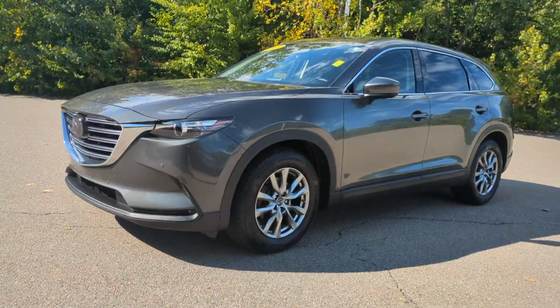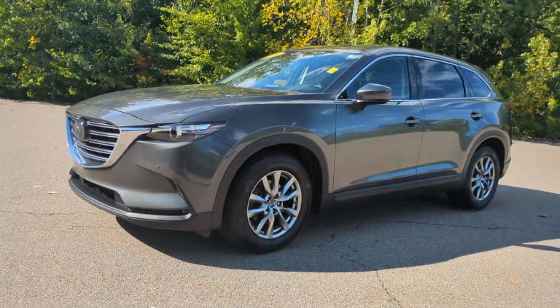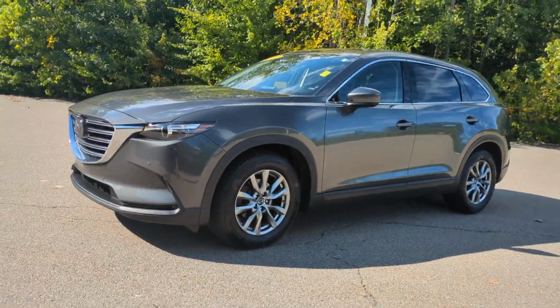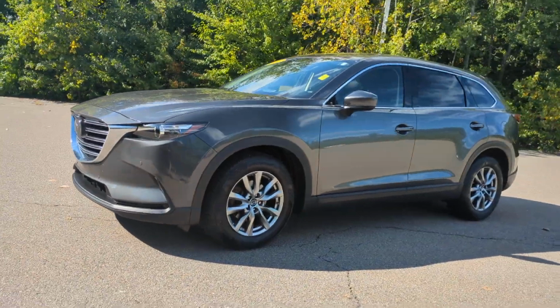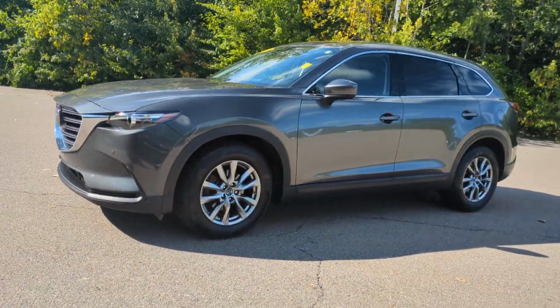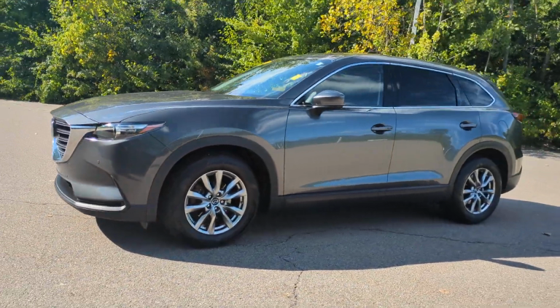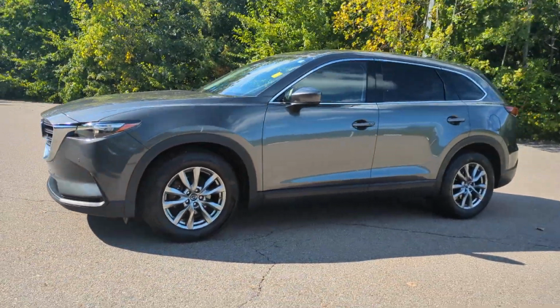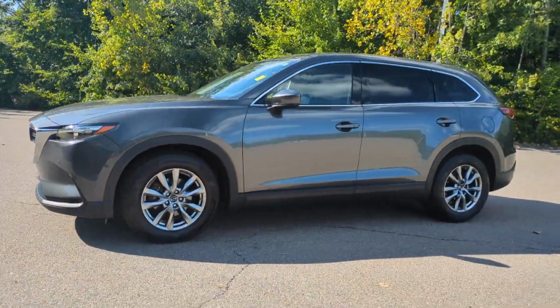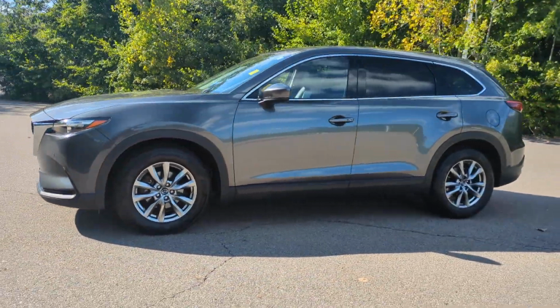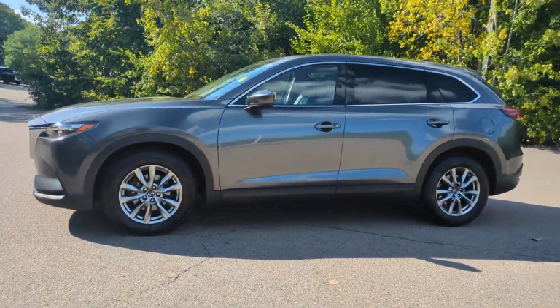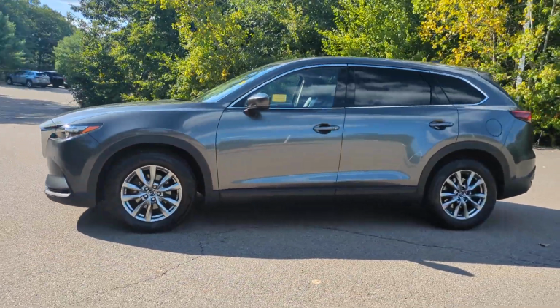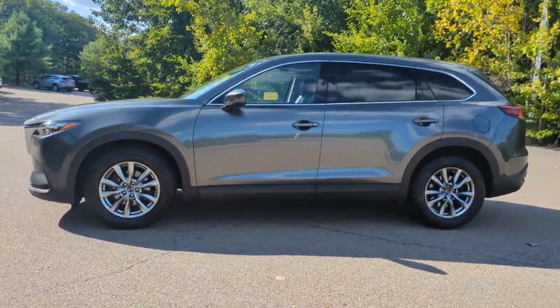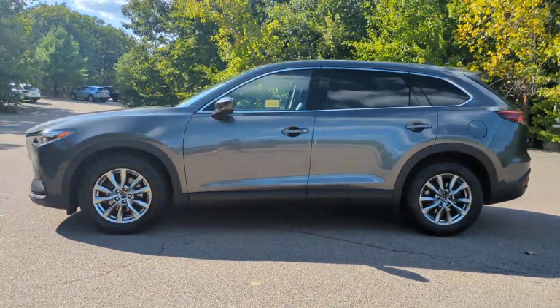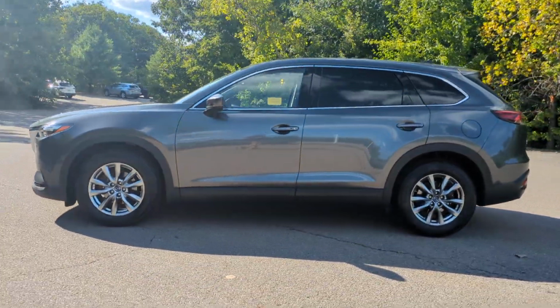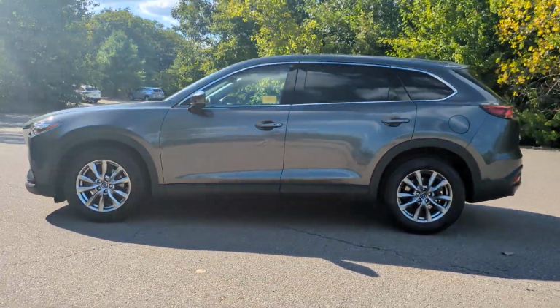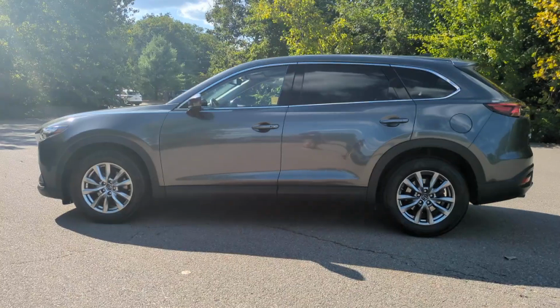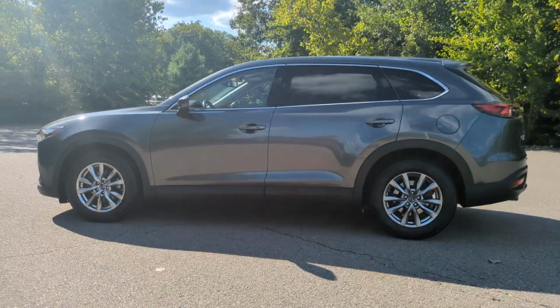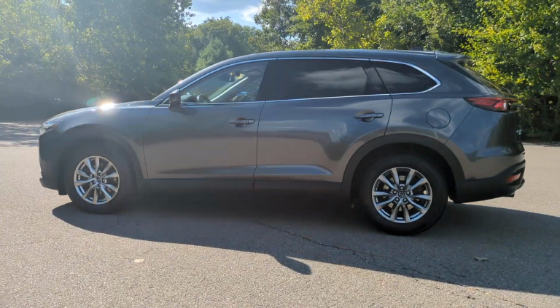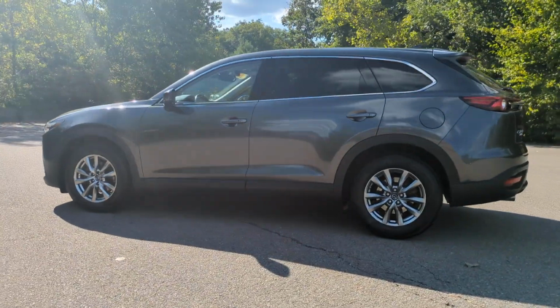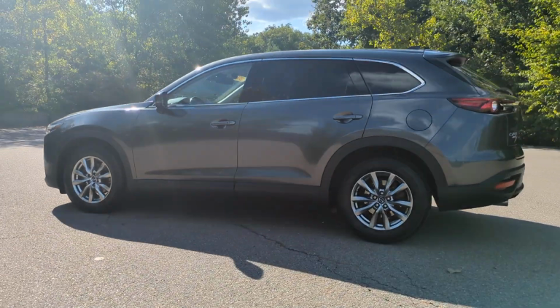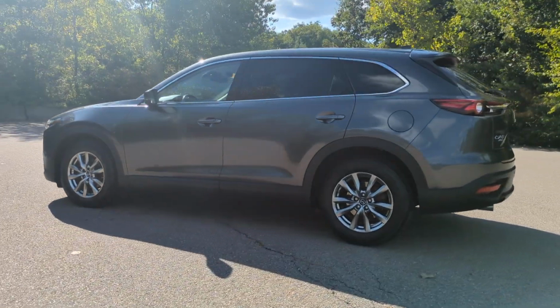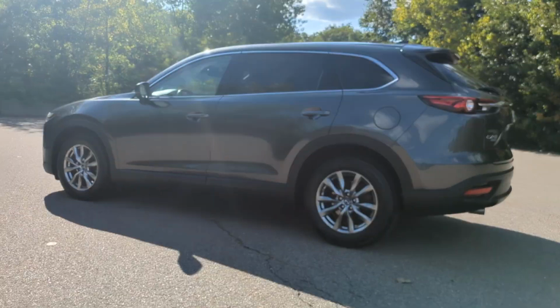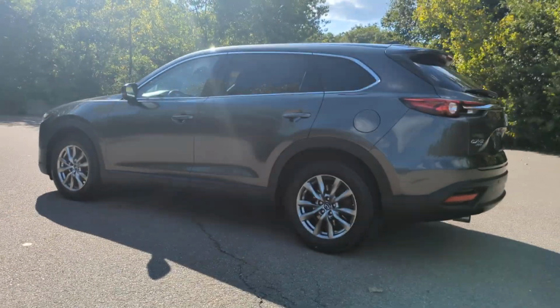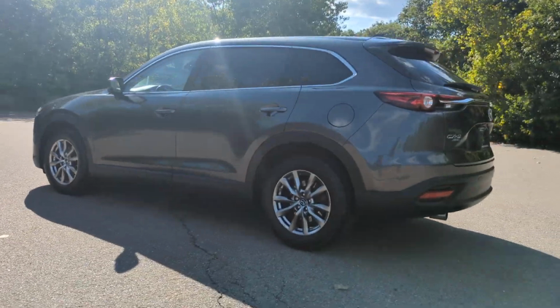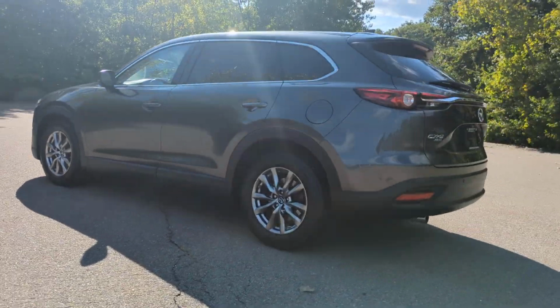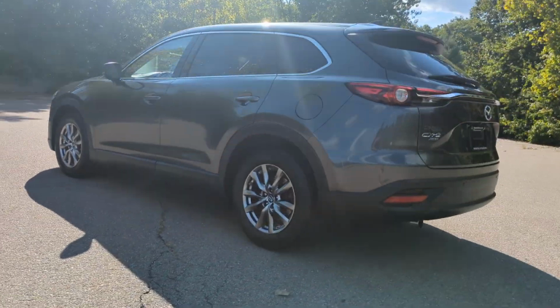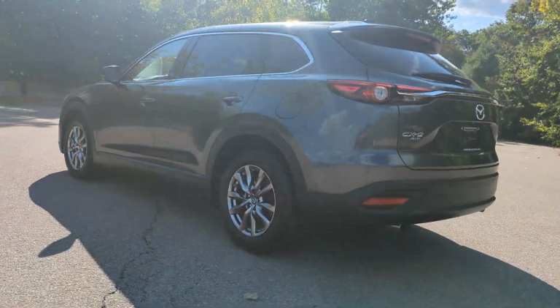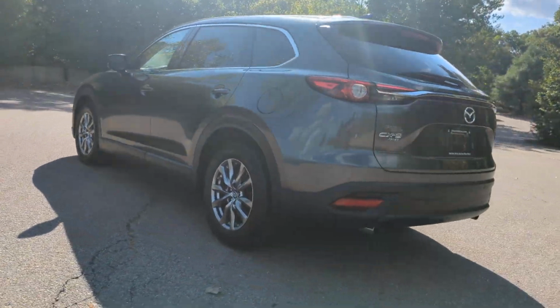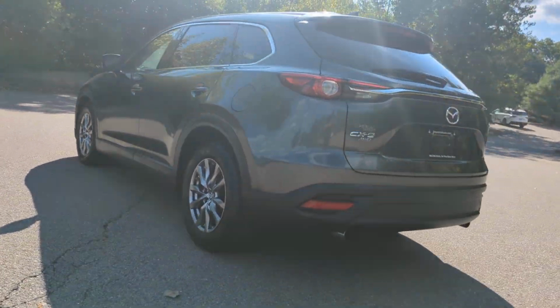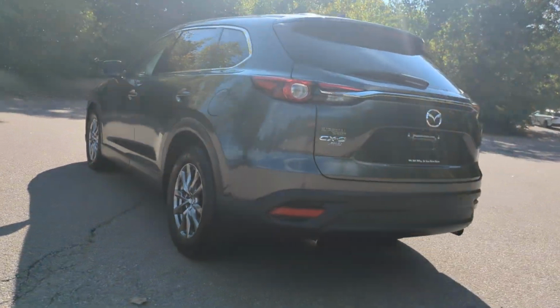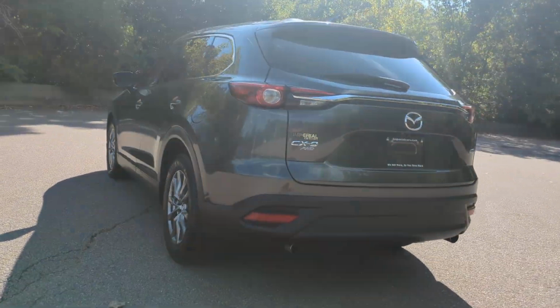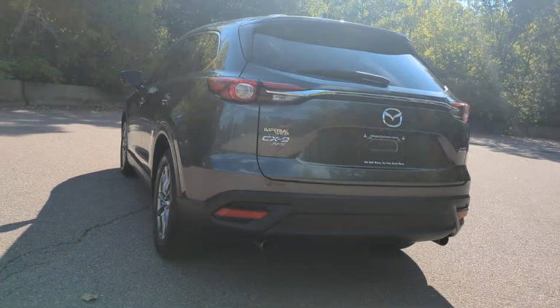Go home happy with the 2018 Mazda CX-9. With less than 150,000 miles on the odometer, this vehicle provides excellent value.